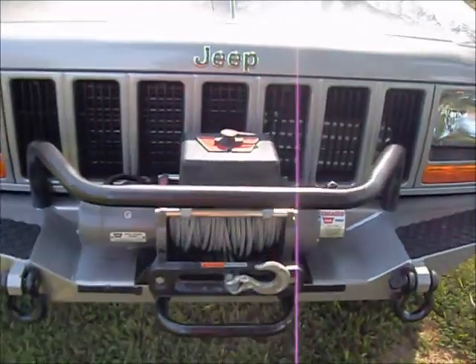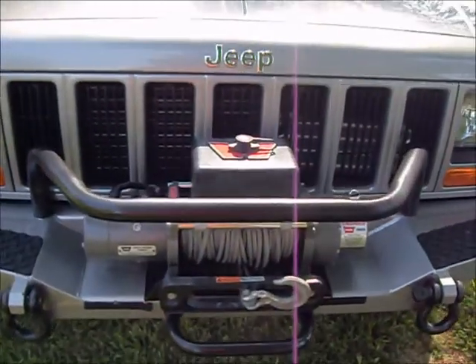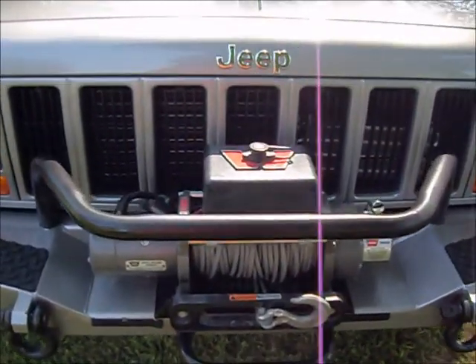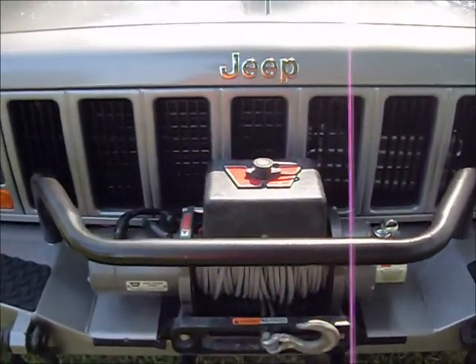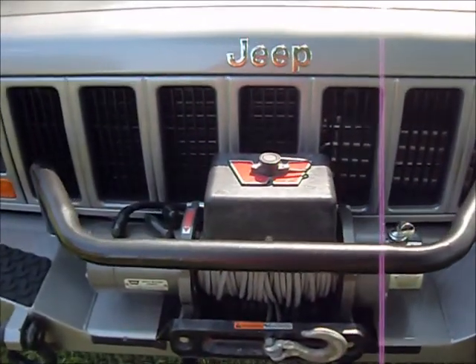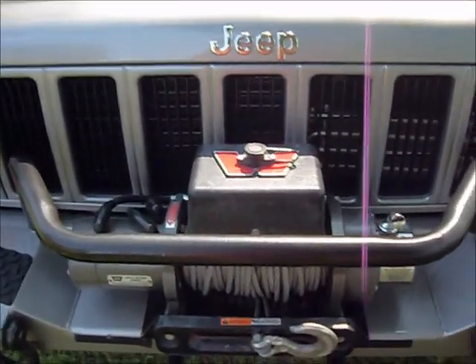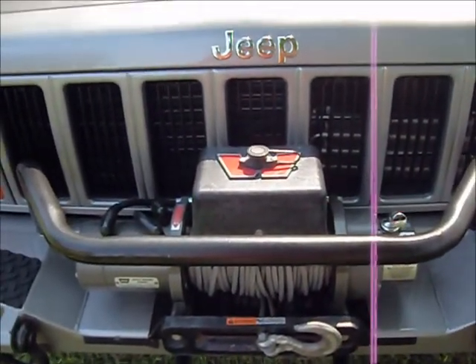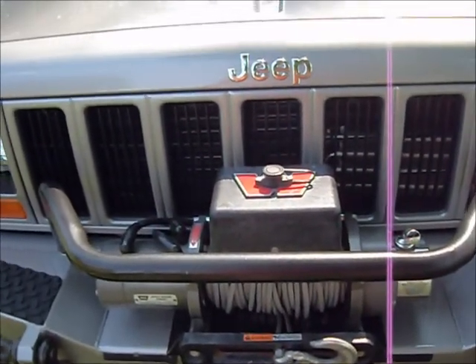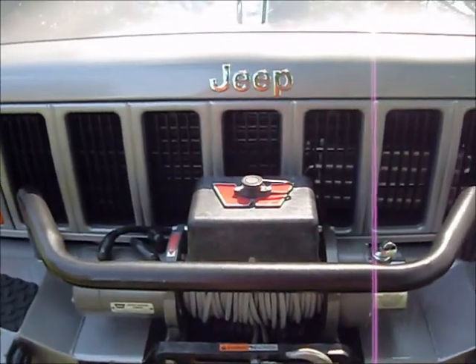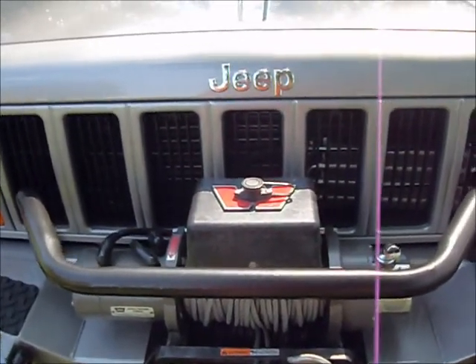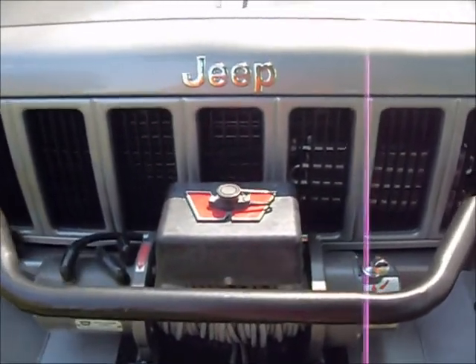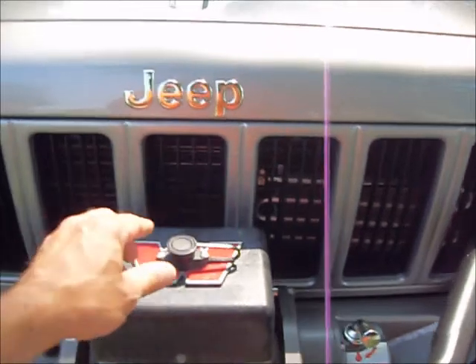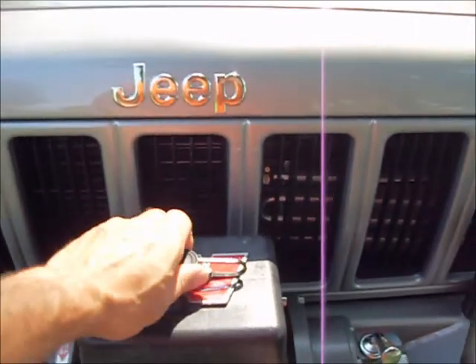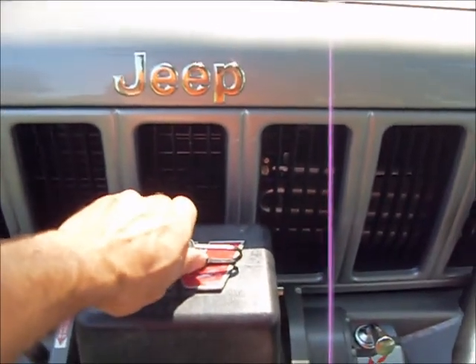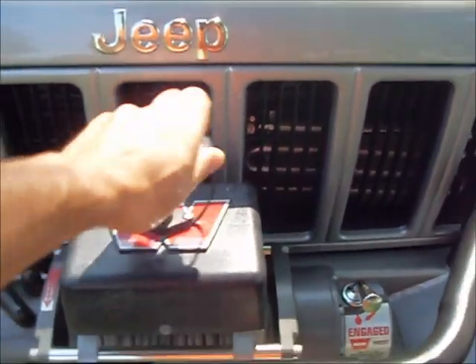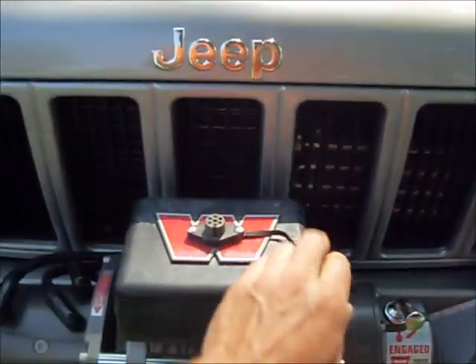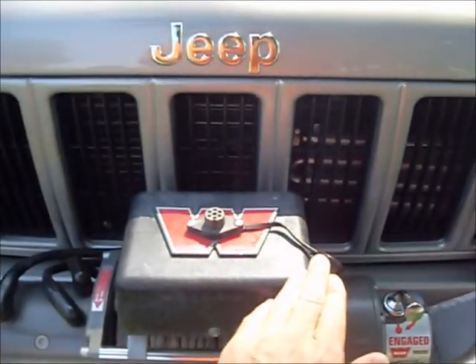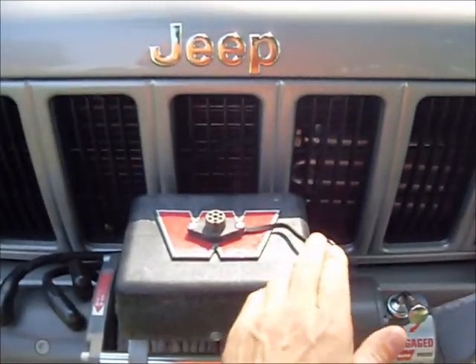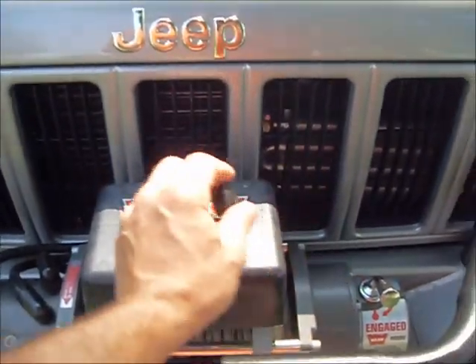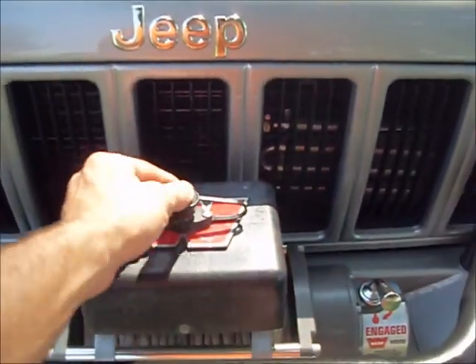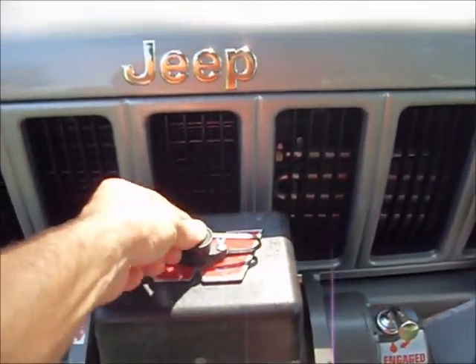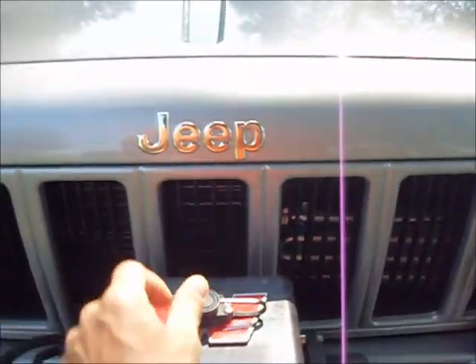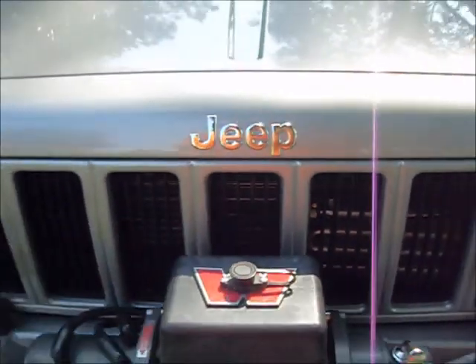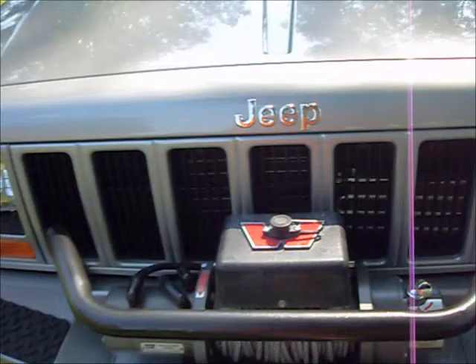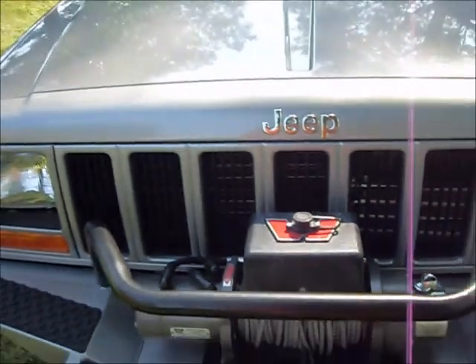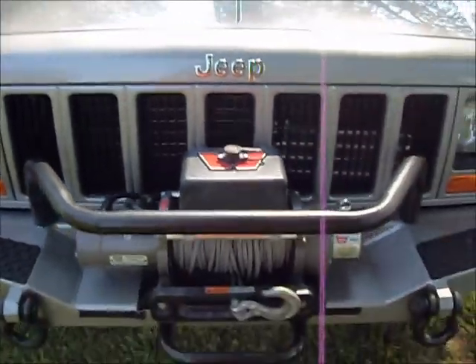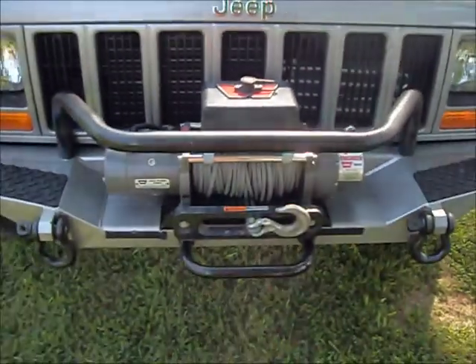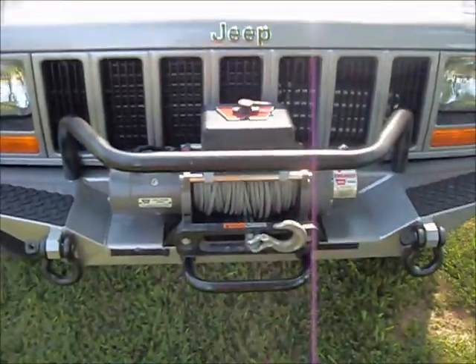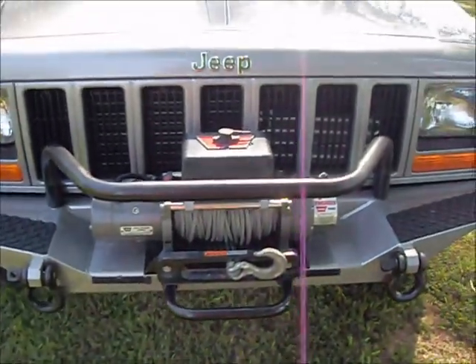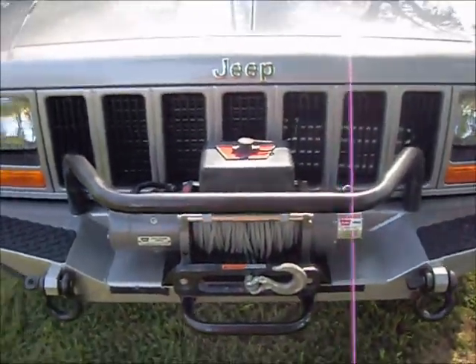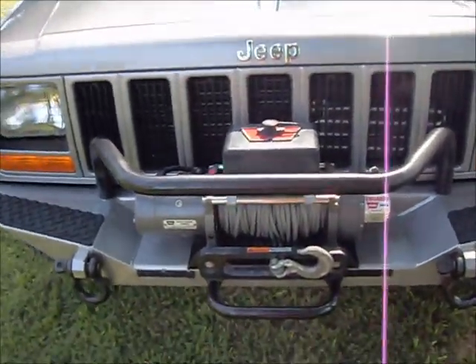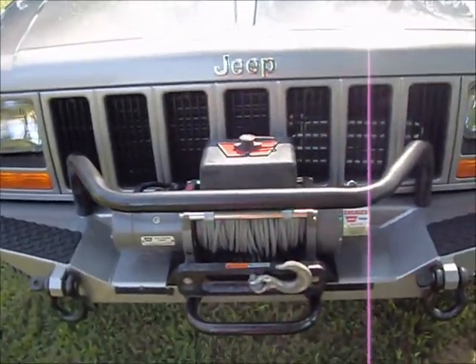I've got the remote control for it. It's not a wireless remote control — it clips right here. You can stand away from your vehicle or sit in your vehicle and help finagle yourself out of a pickle.